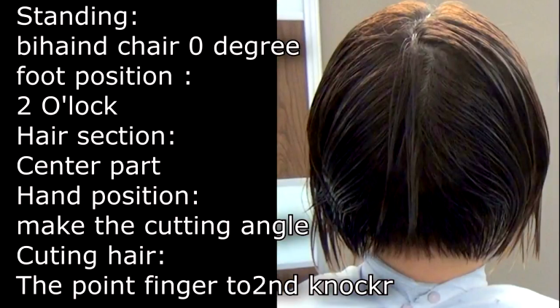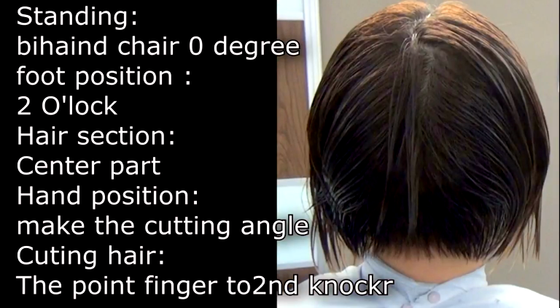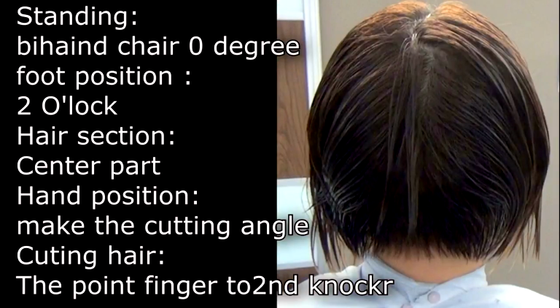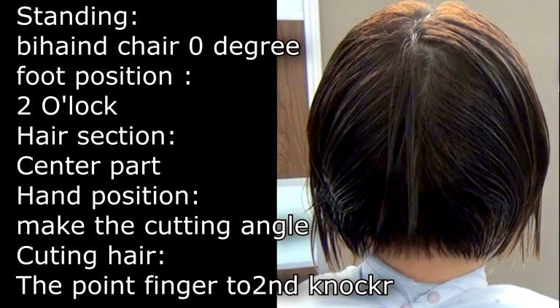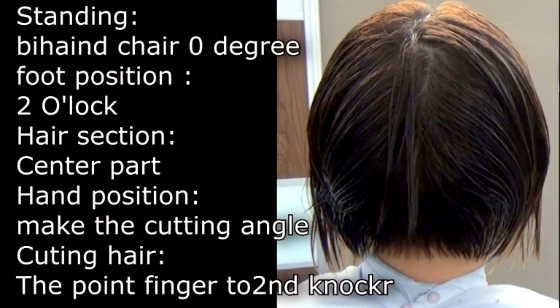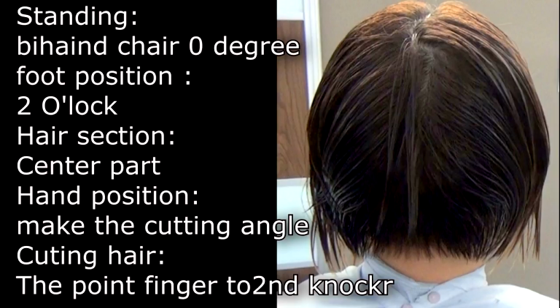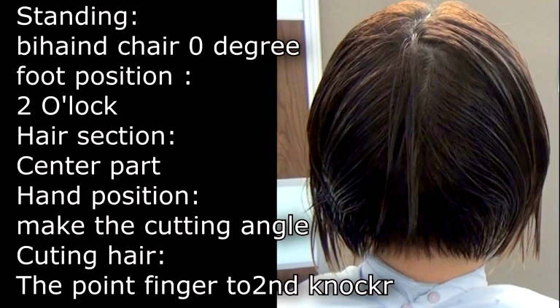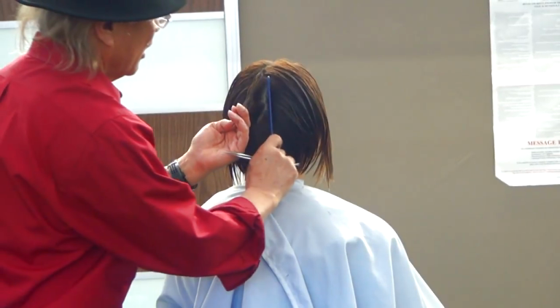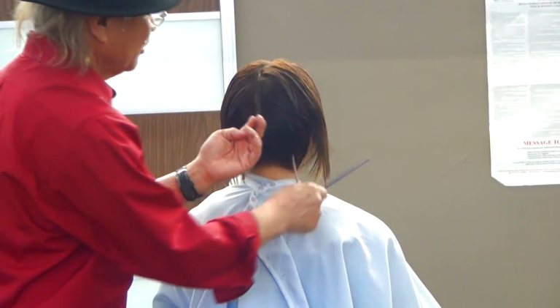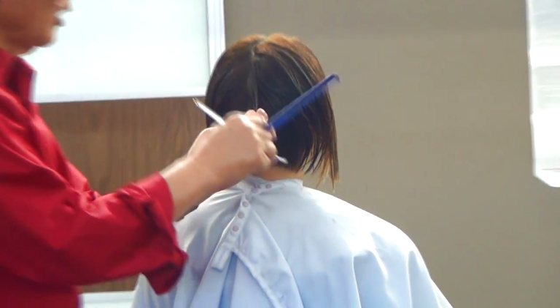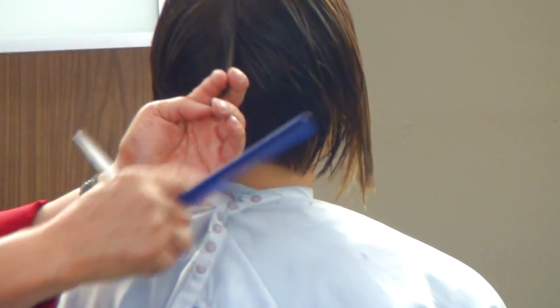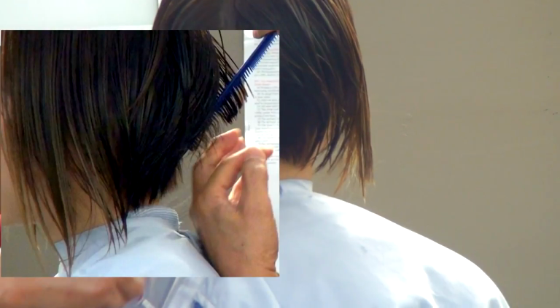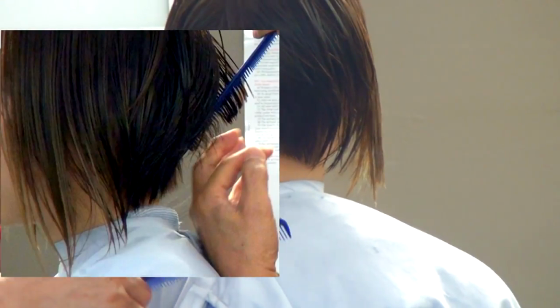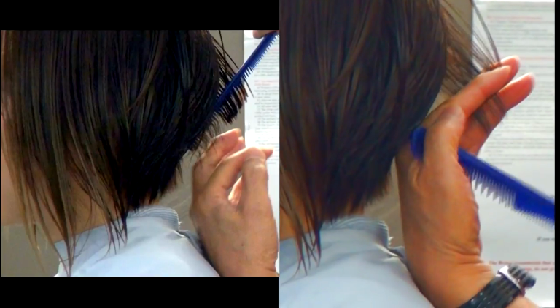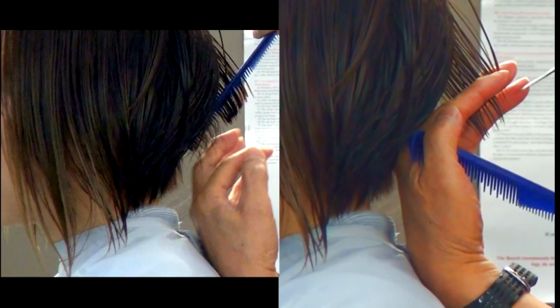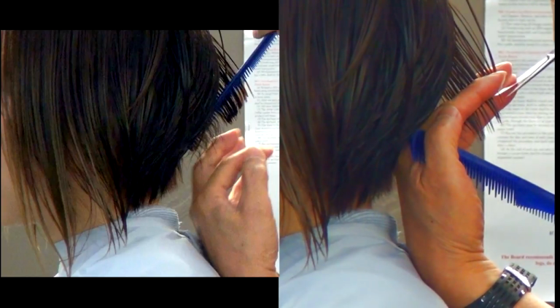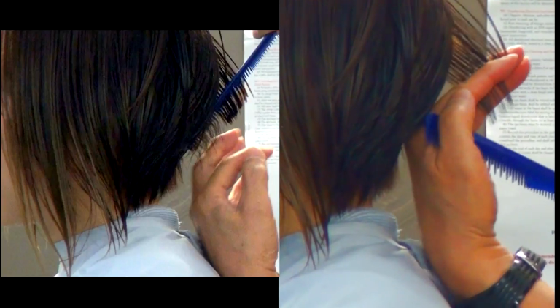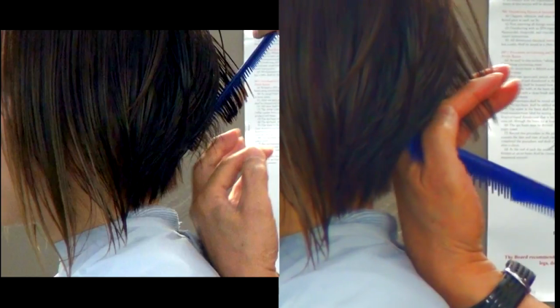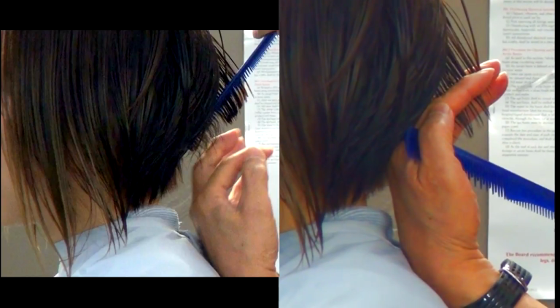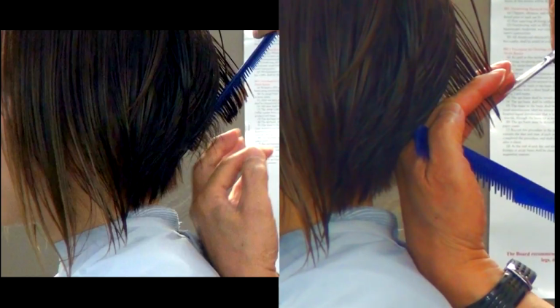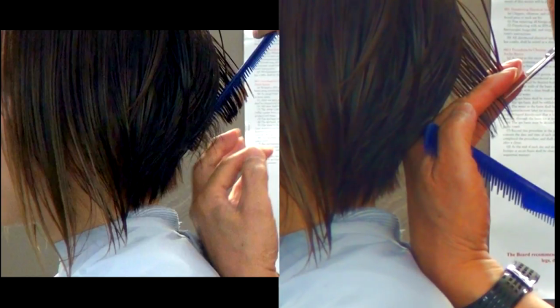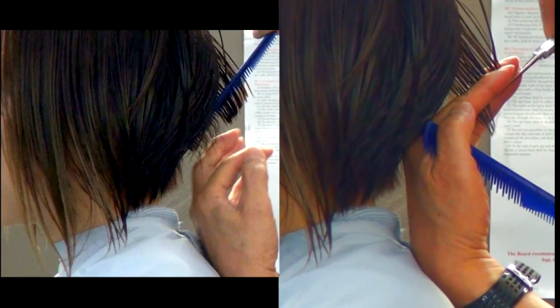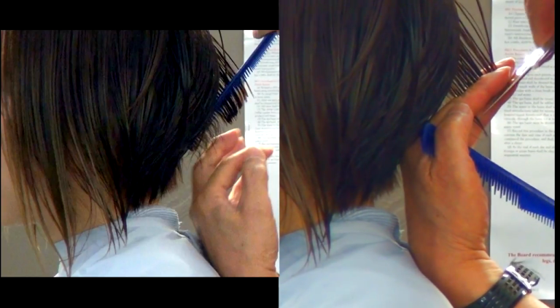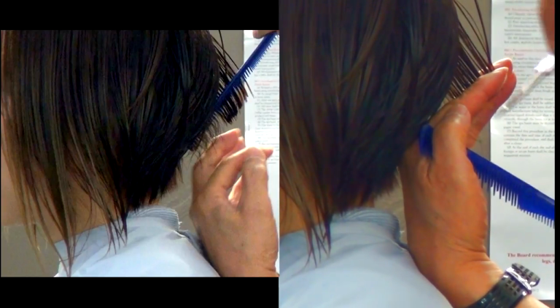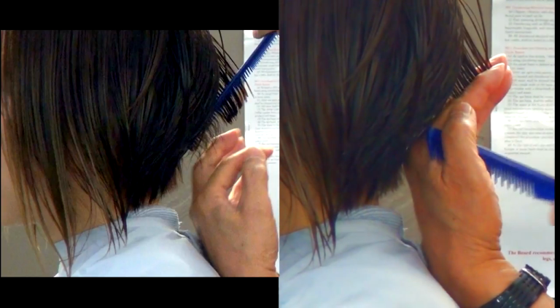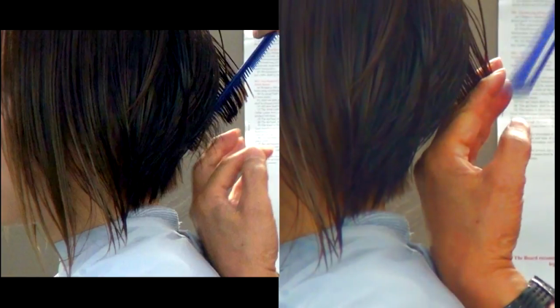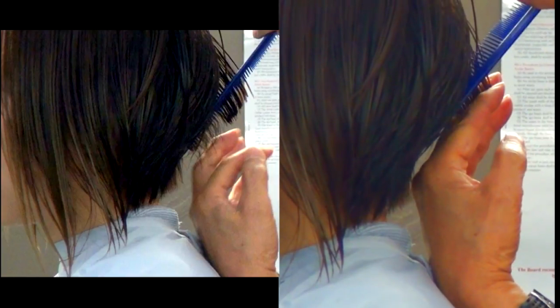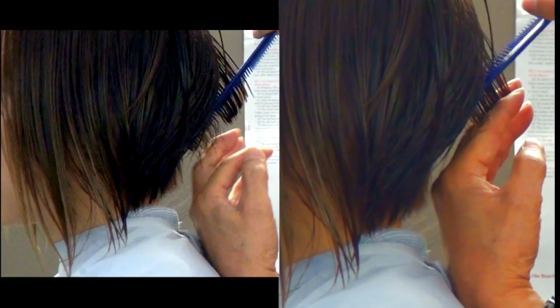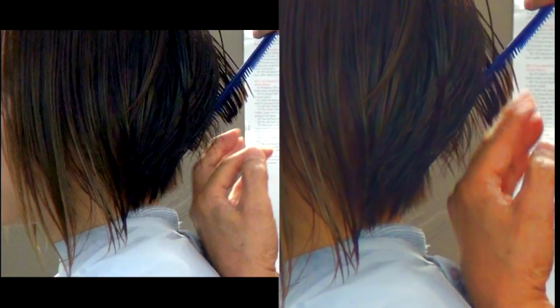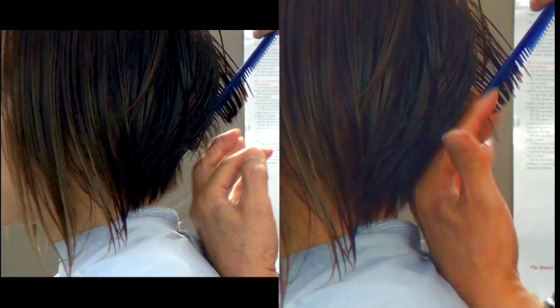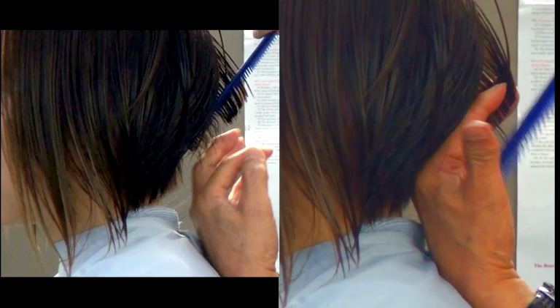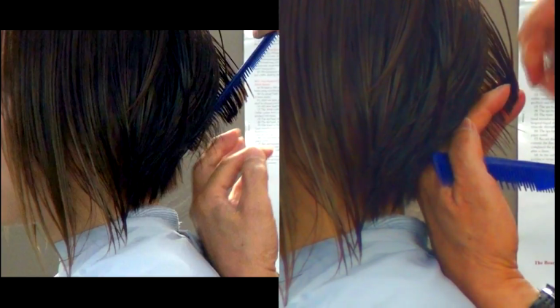These are very important before you start. Important position while you're cutting hair: set the cutting angle, lay down the hand on the shoulder, cutting position, pointed second knuckle, holding the guideline to the next section.